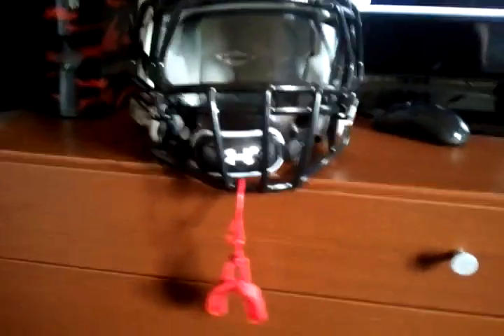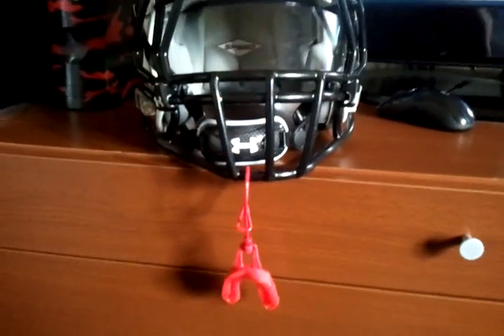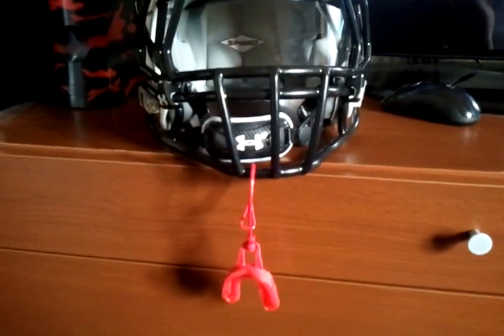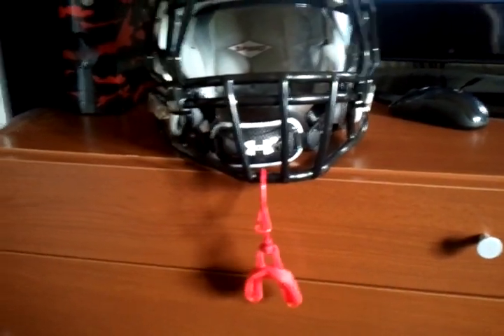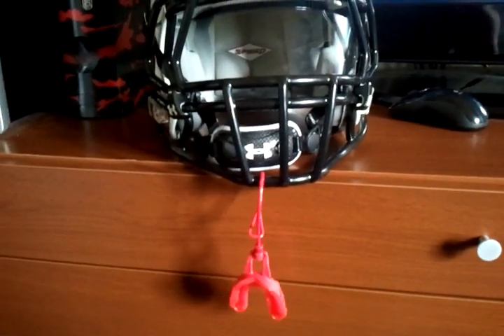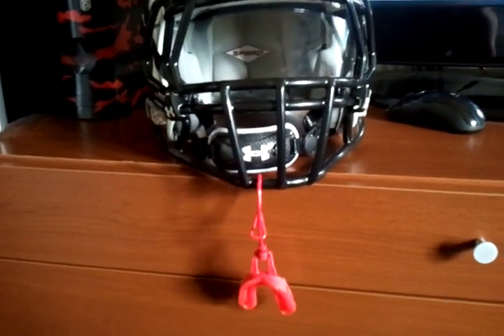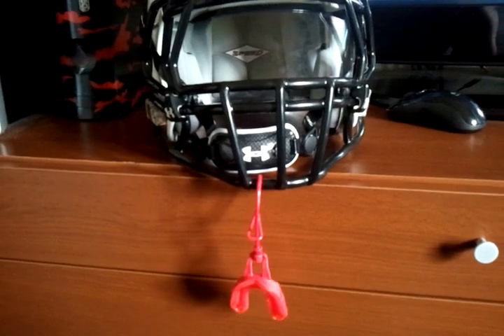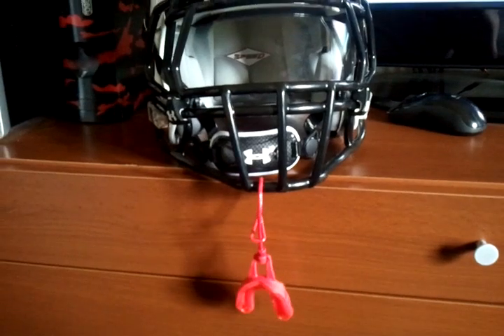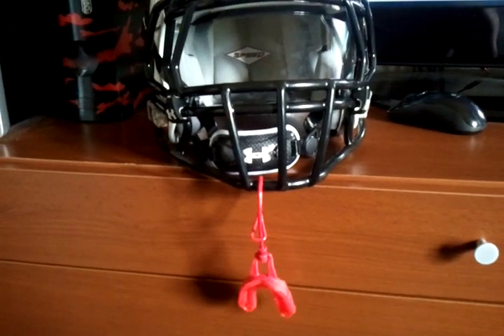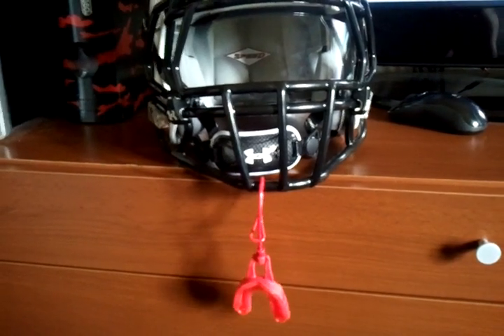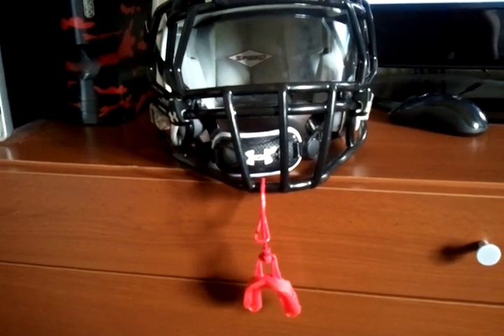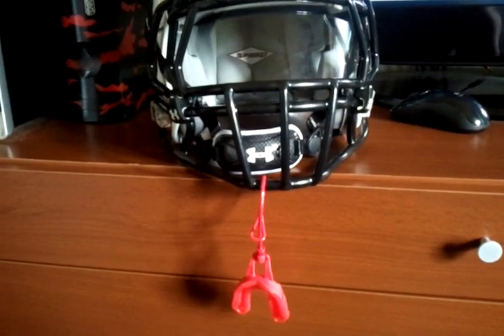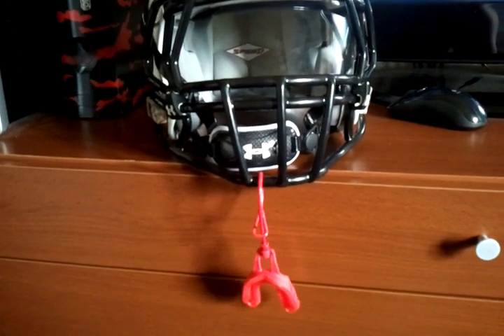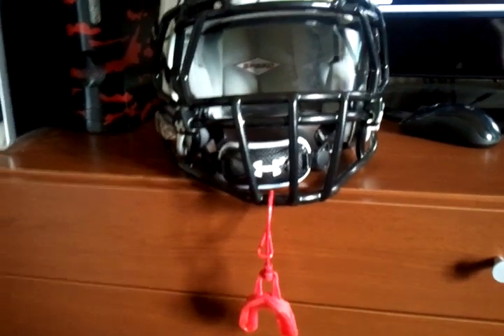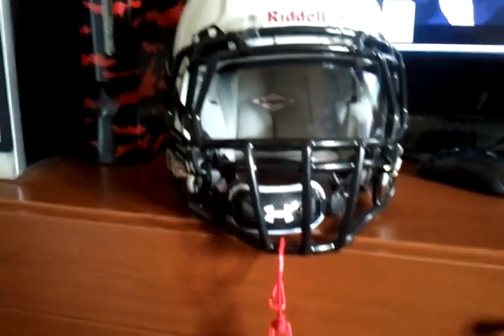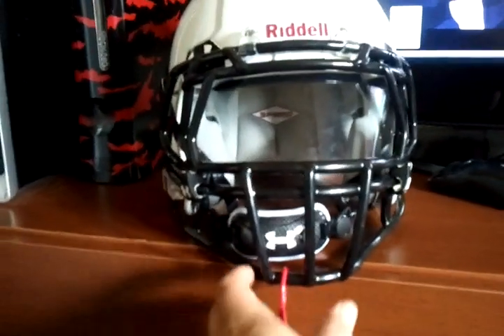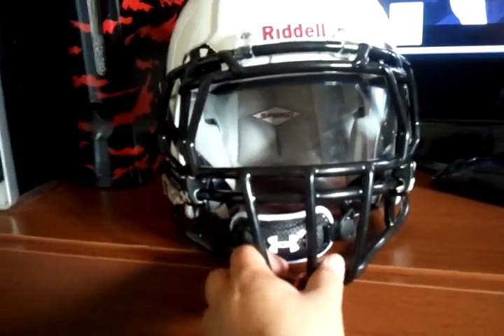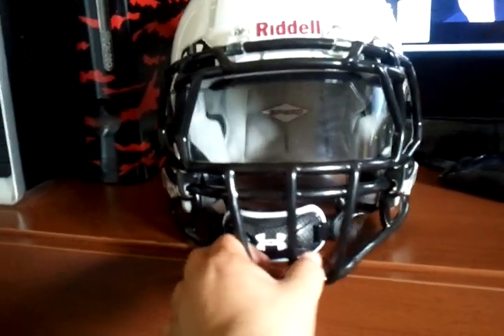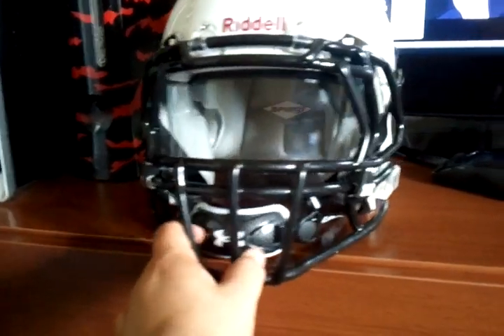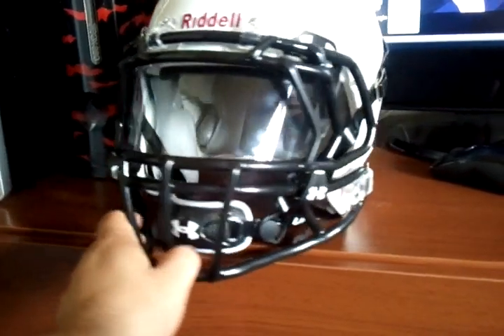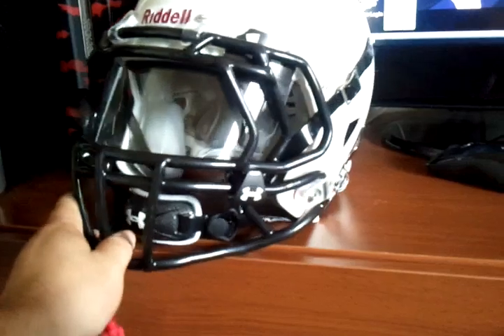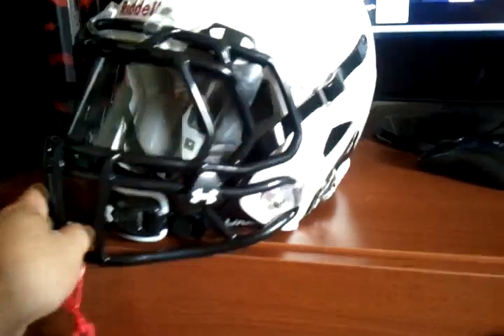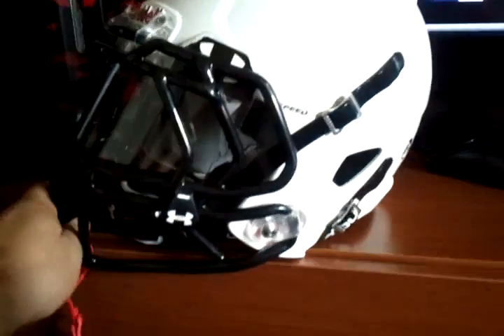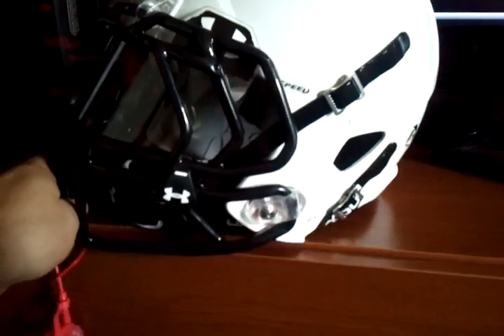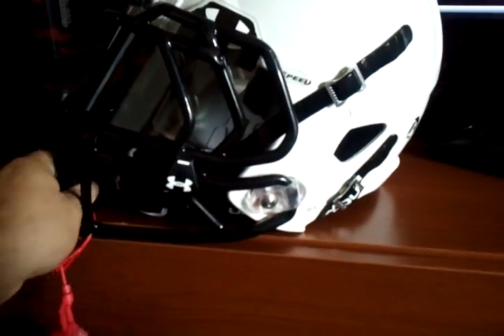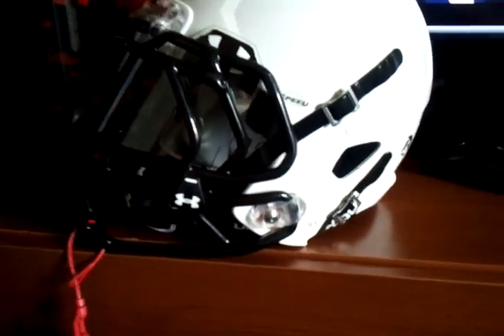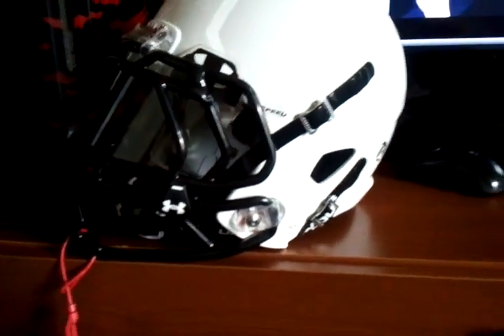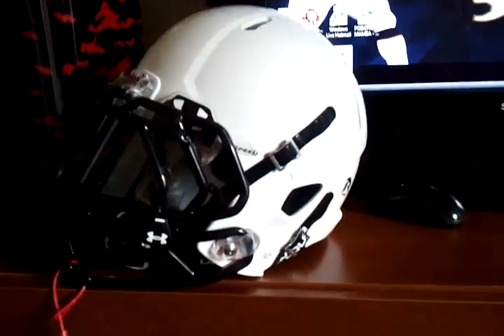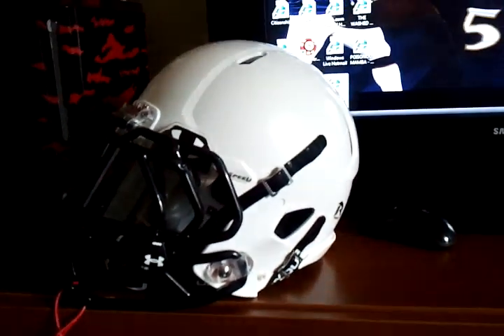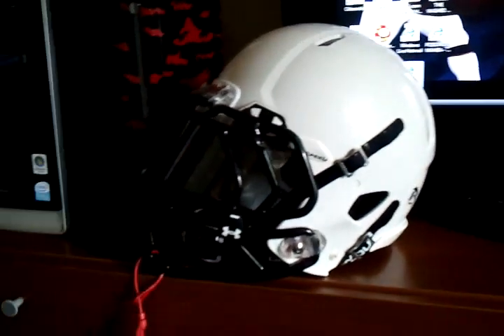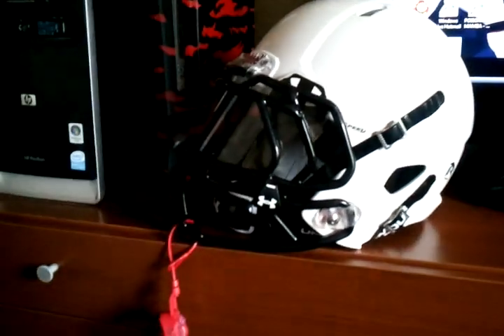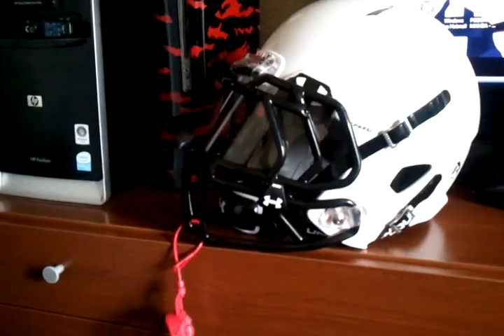Oh, that's the Shock Doctor mouthpiece. It's the only one he could use. We don't like the Nike, don't like the Under Armour — we'll just stick with the Shock Doctor.